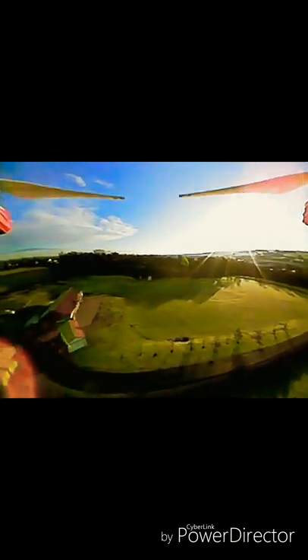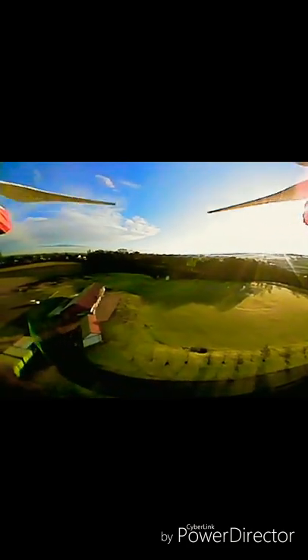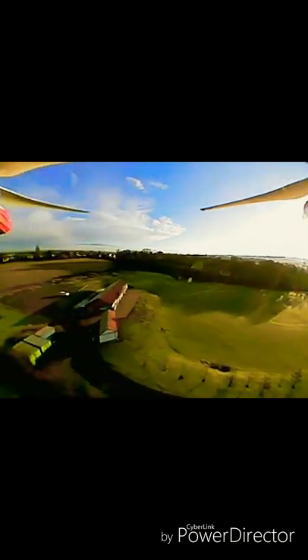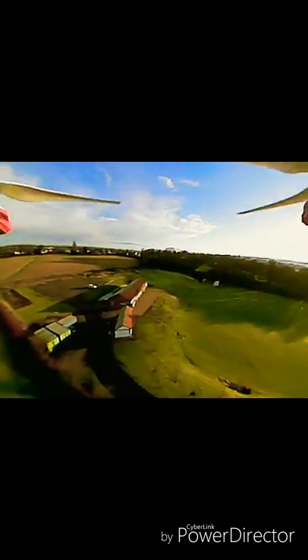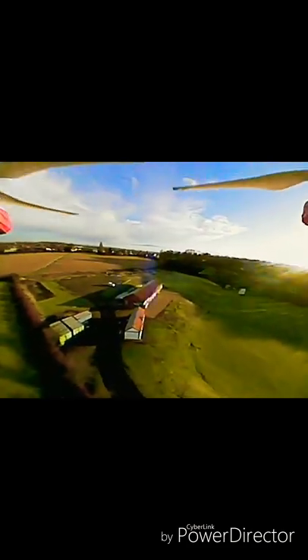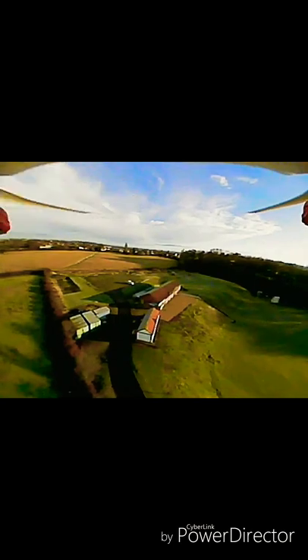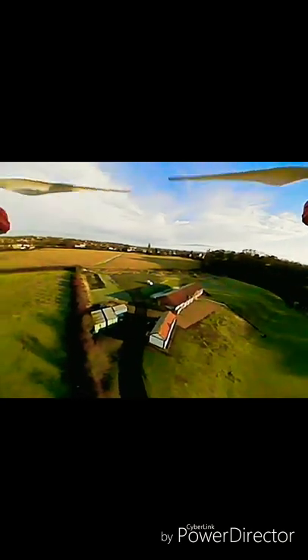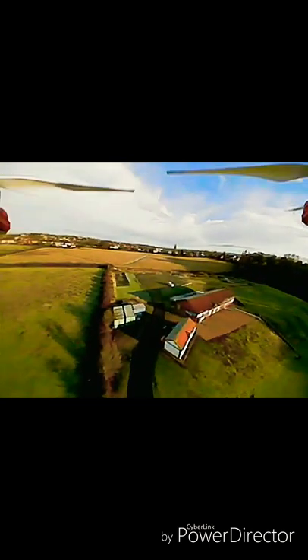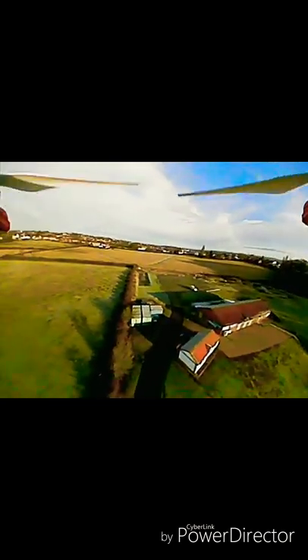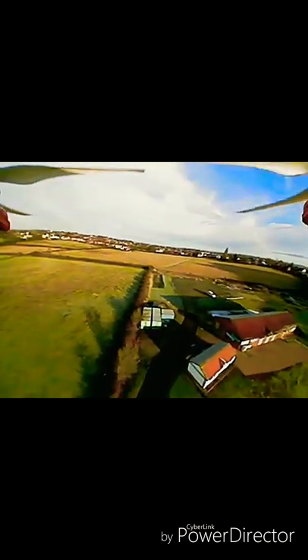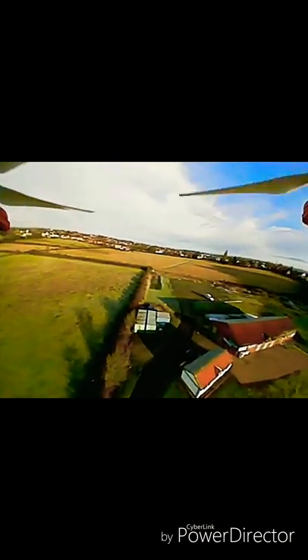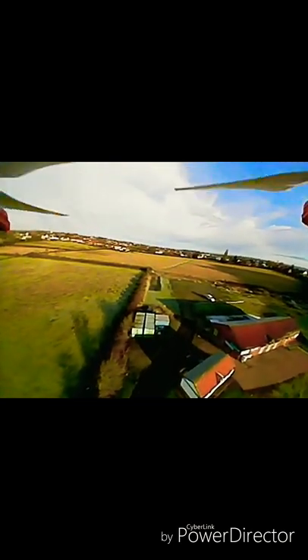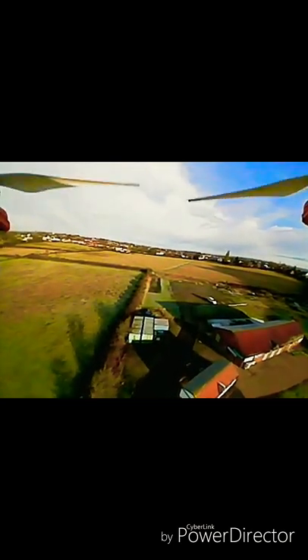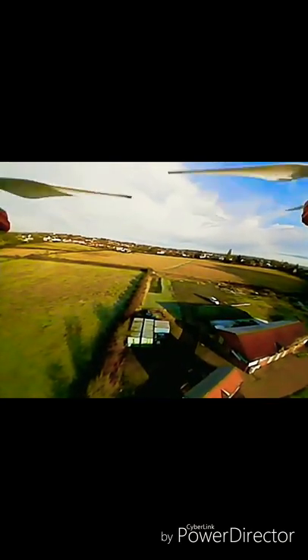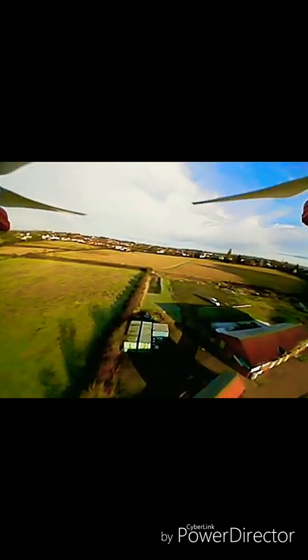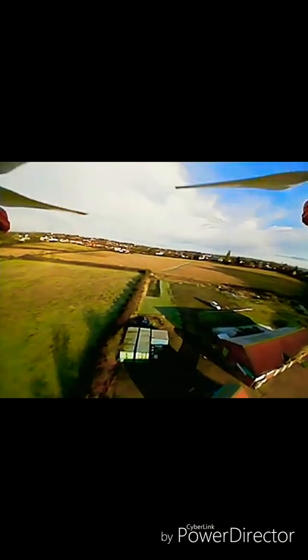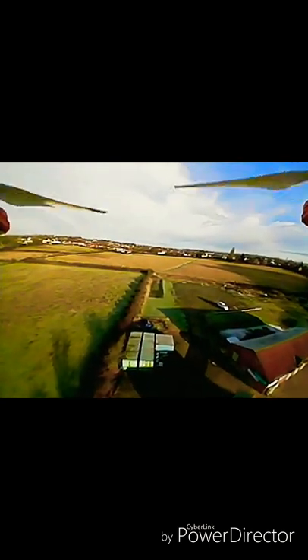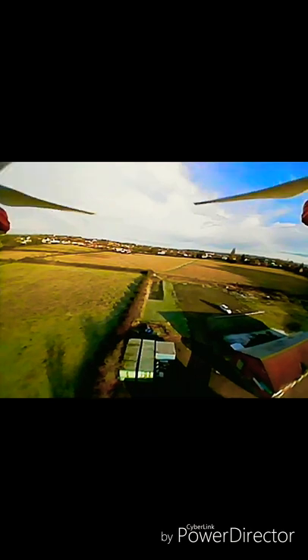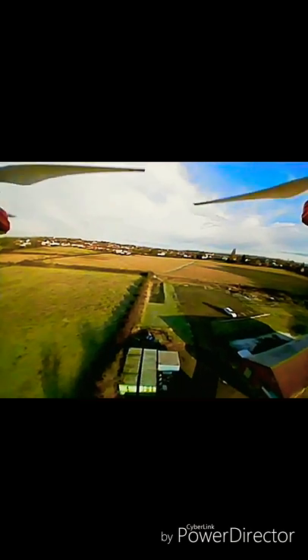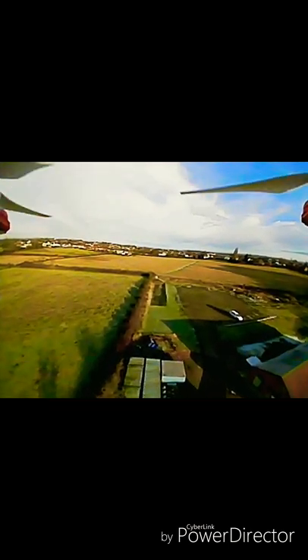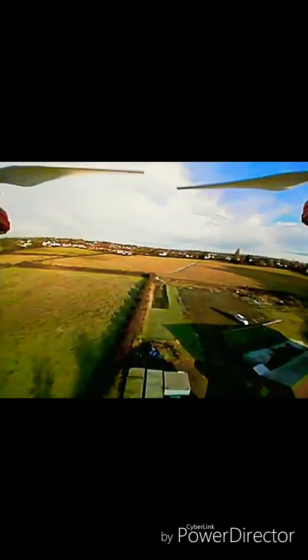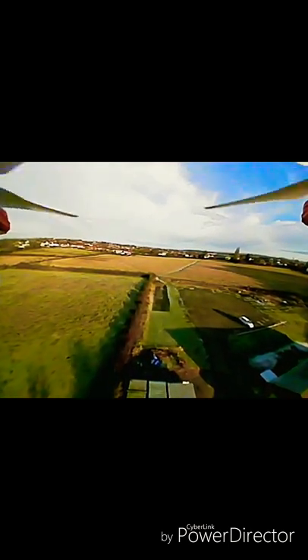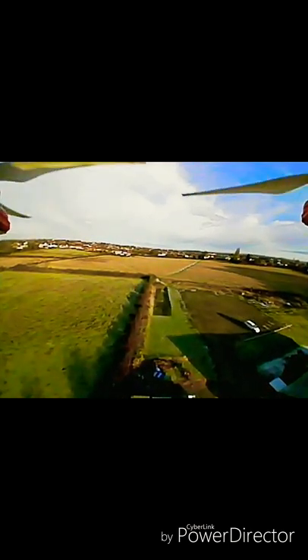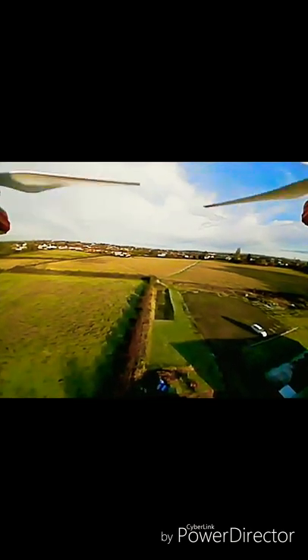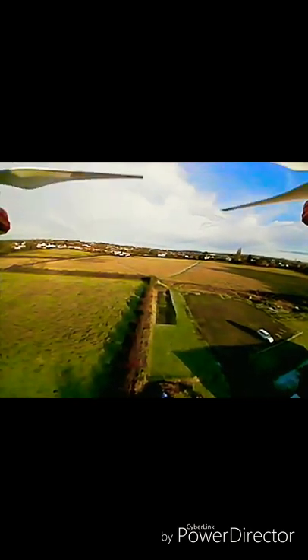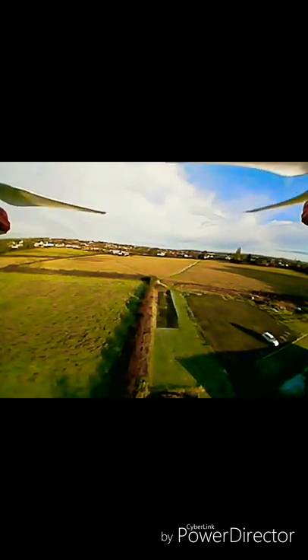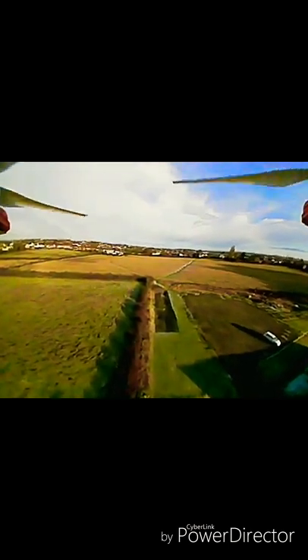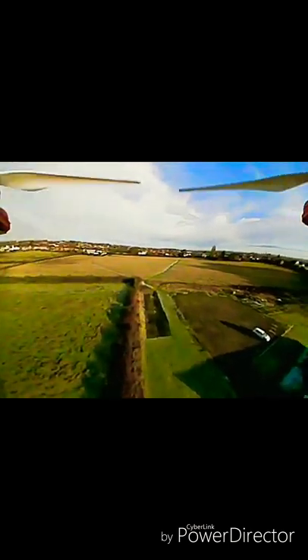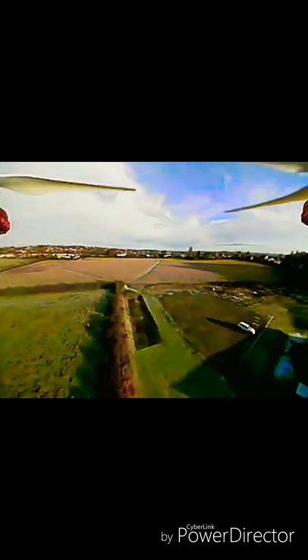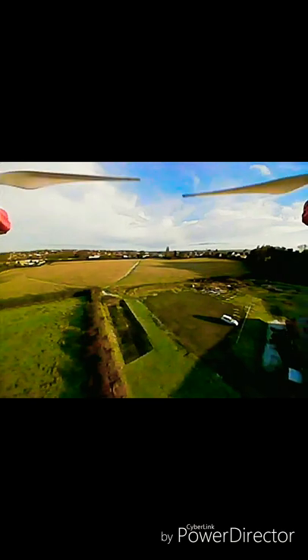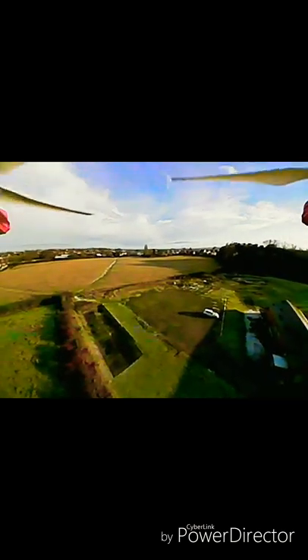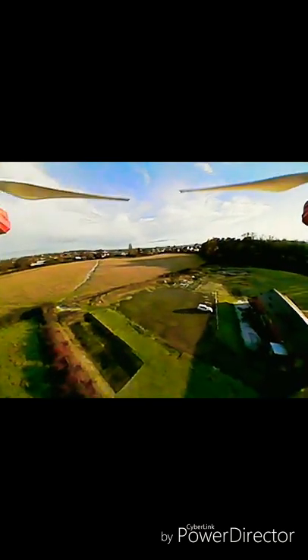But as you can see here you can make out the buildings, you can see the different tones of the grass, you can see the hedges, cars, all that kind of stuff. You can really make out what you're looking at.